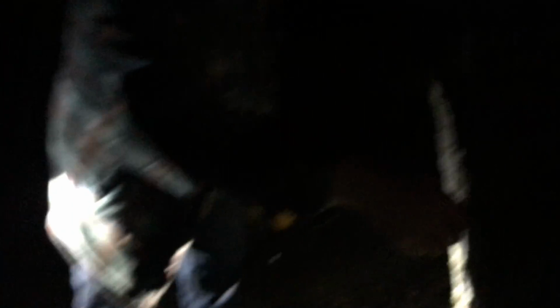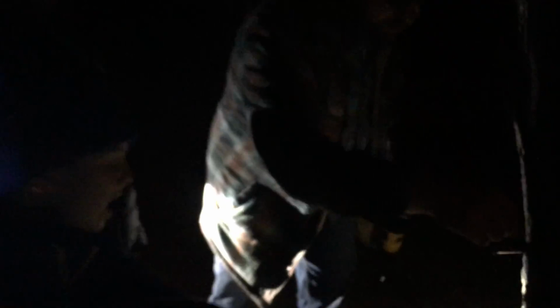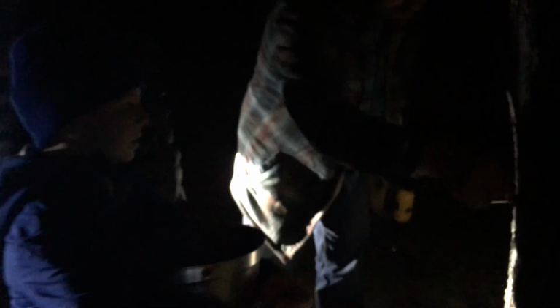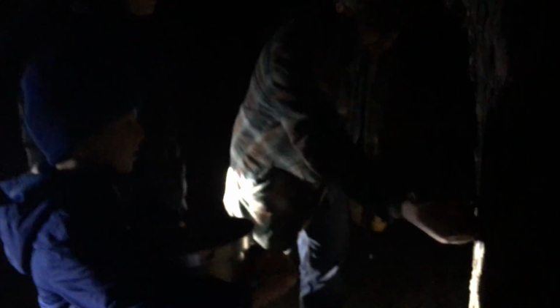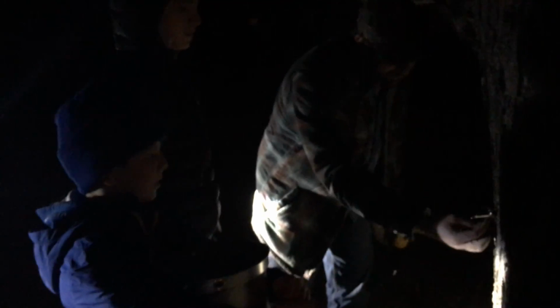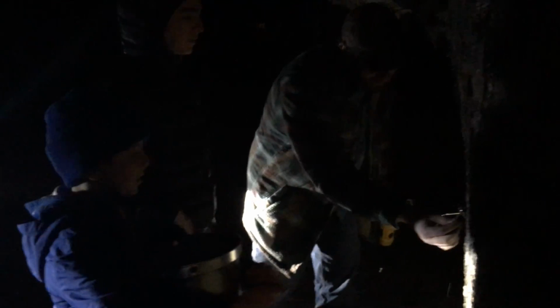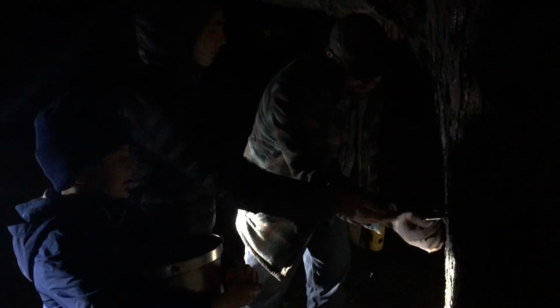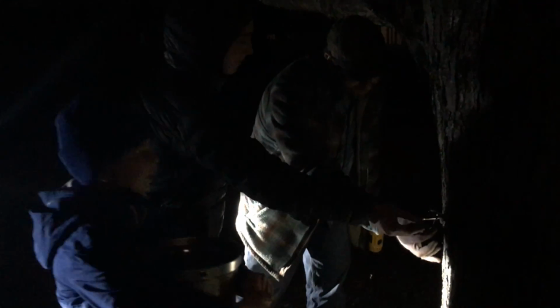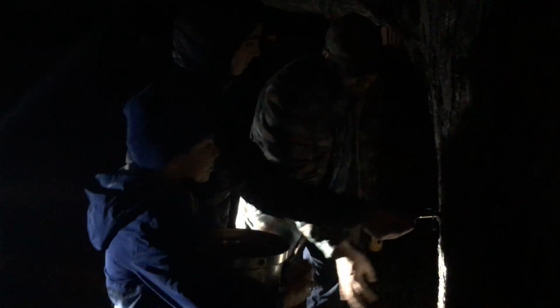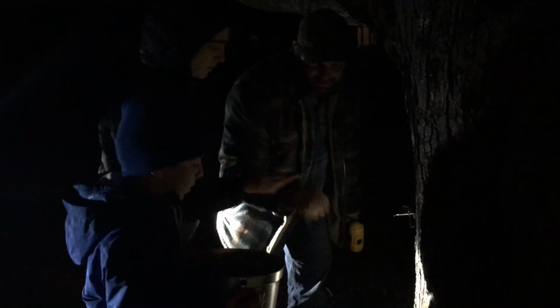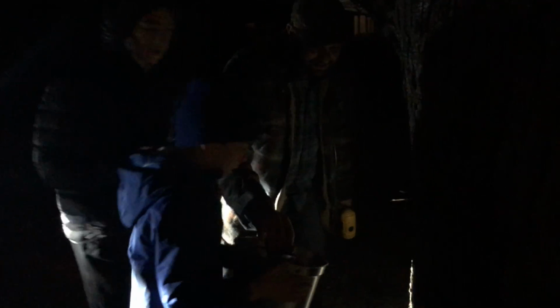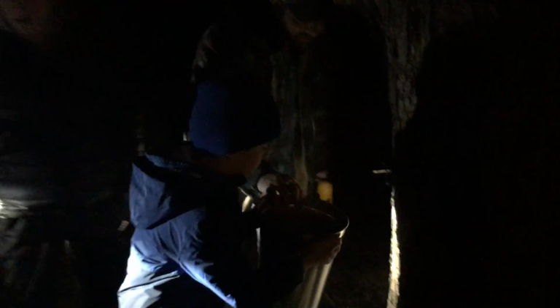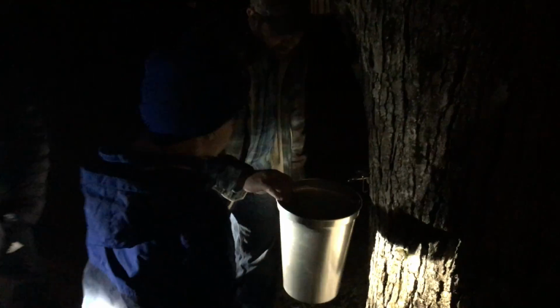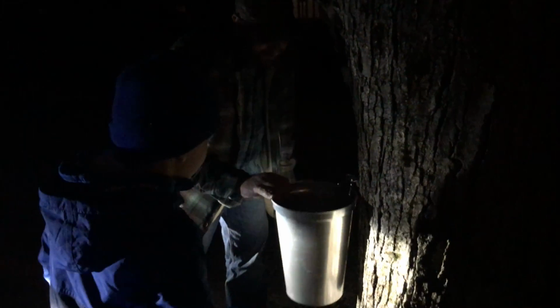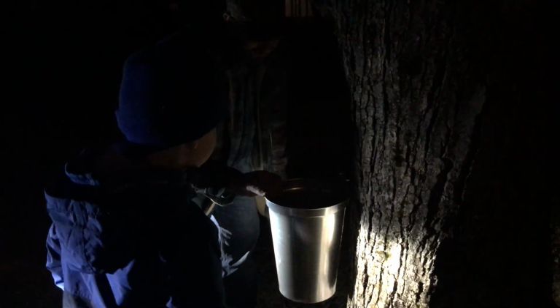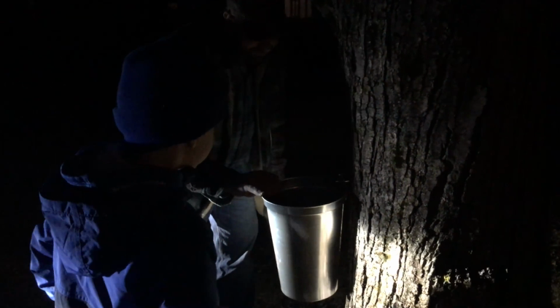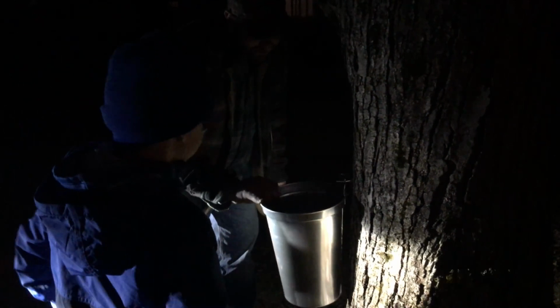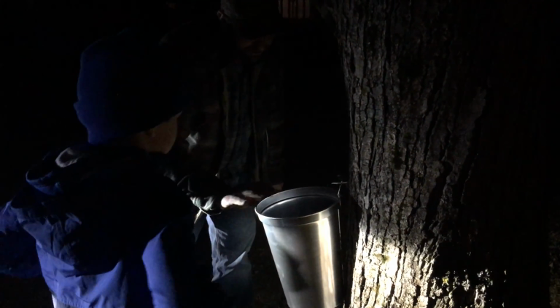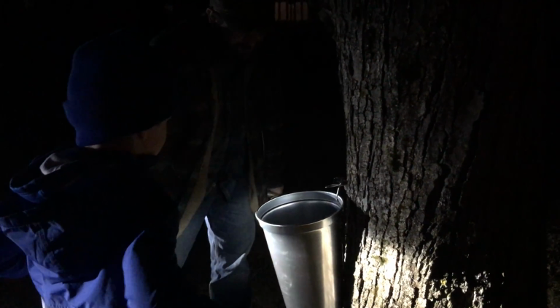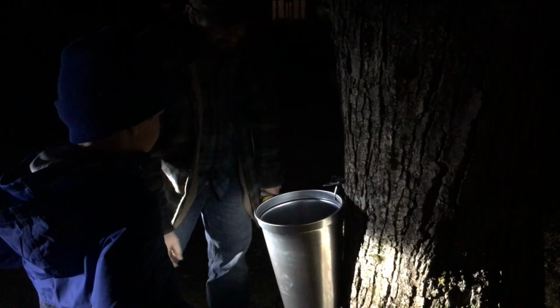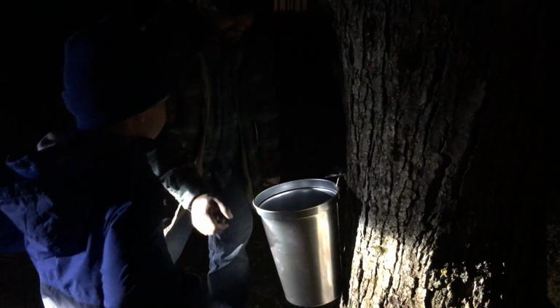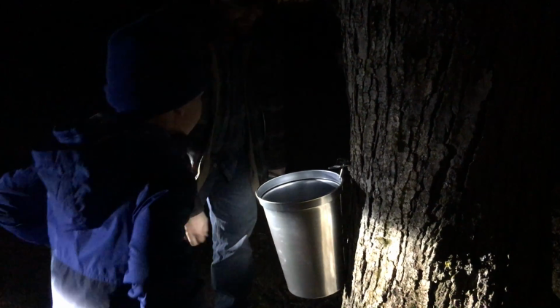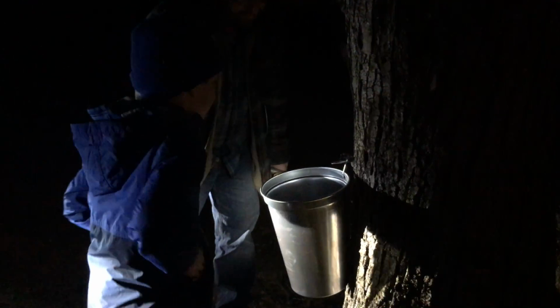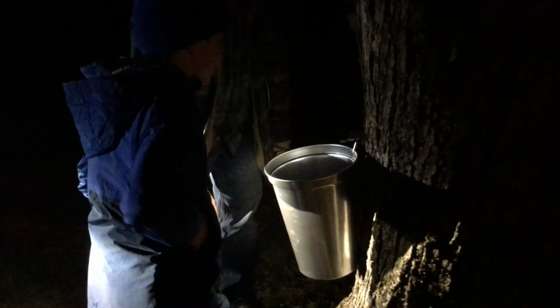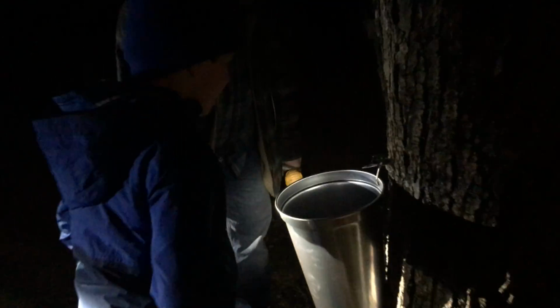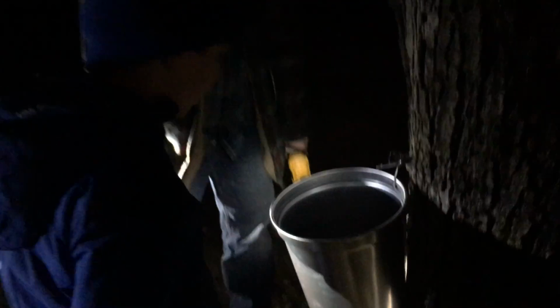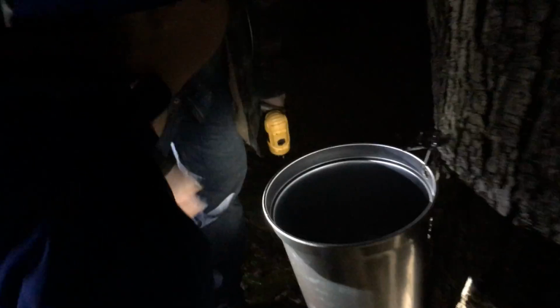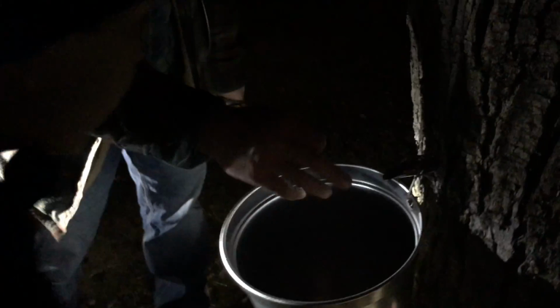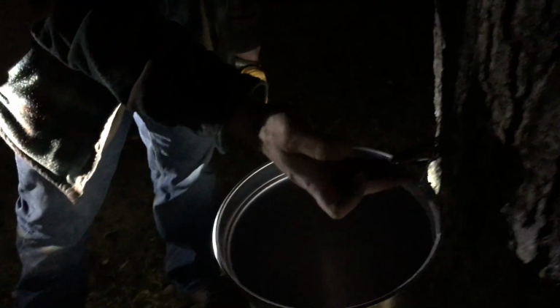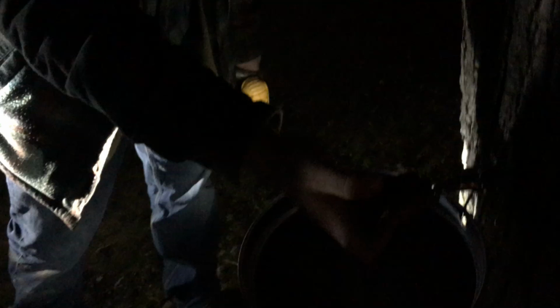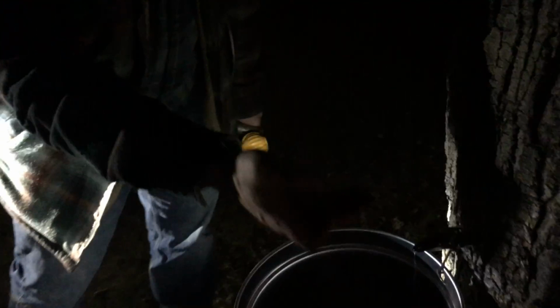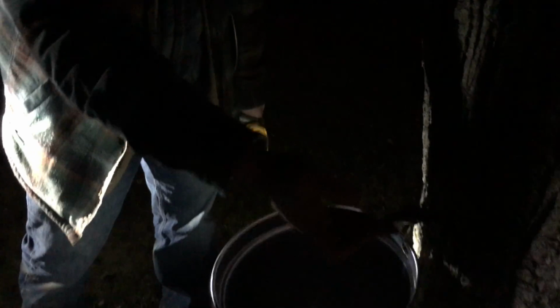You're losing sap. I know, man, but the hook is like backwards. Alright, you hook it this way. There you go. Listen. I see the sap. Try it. Tastes like water.